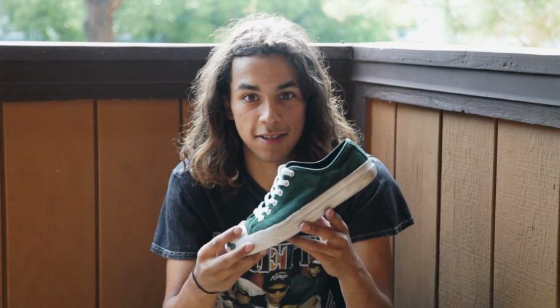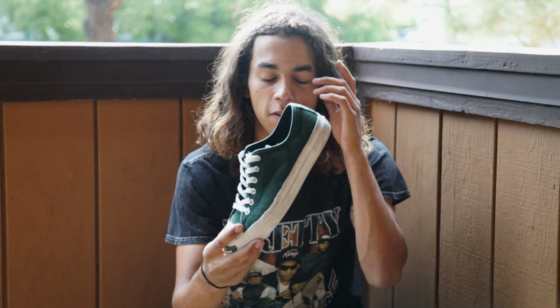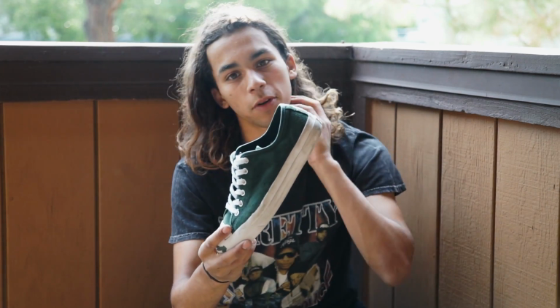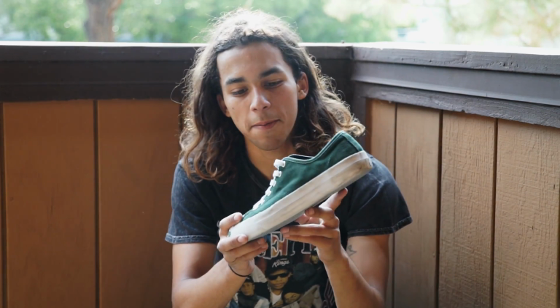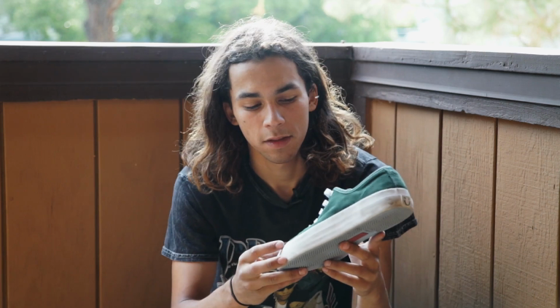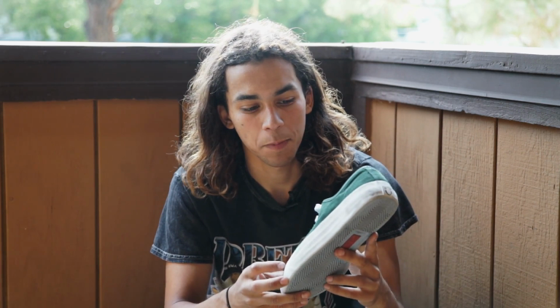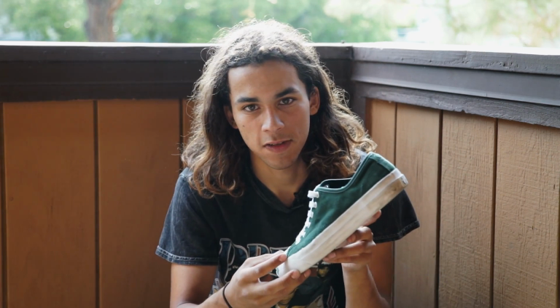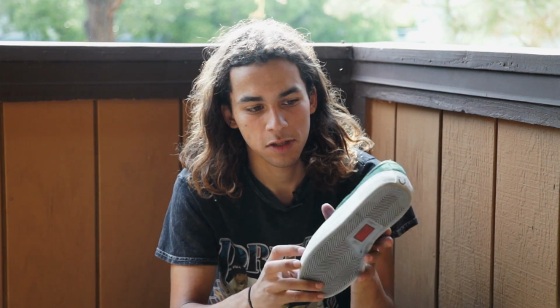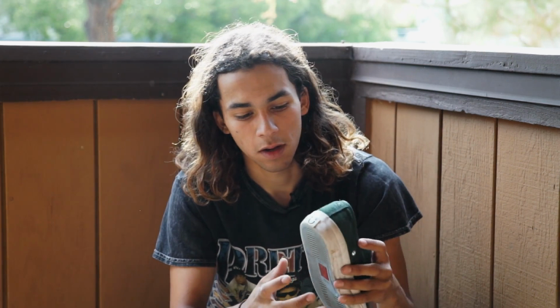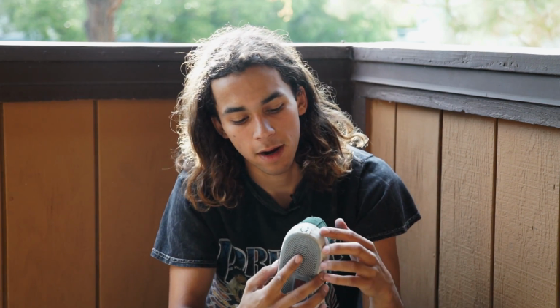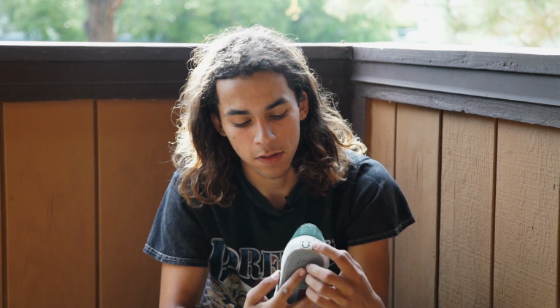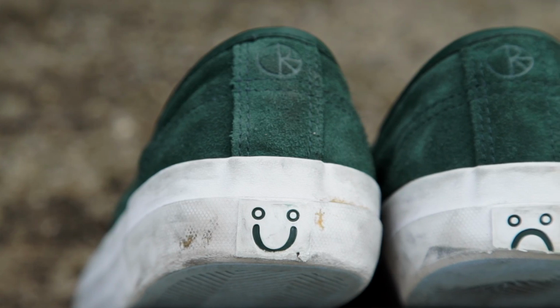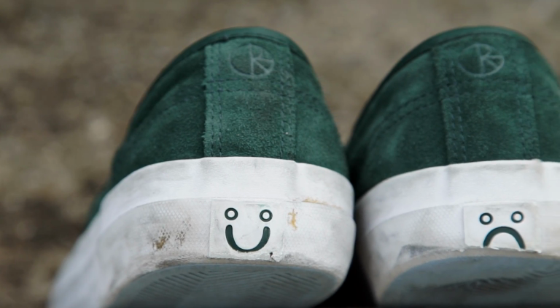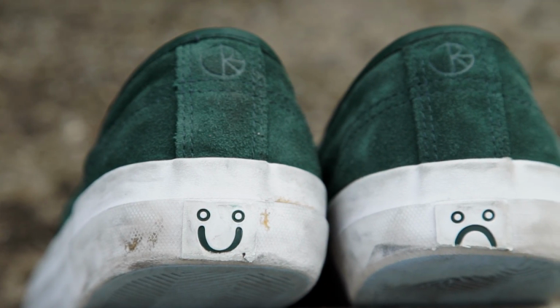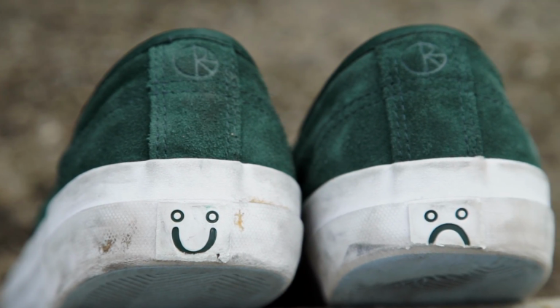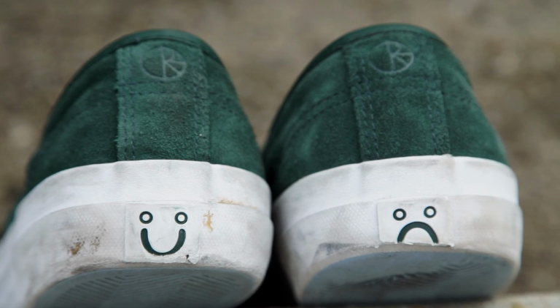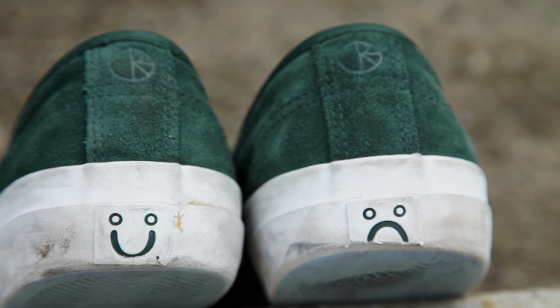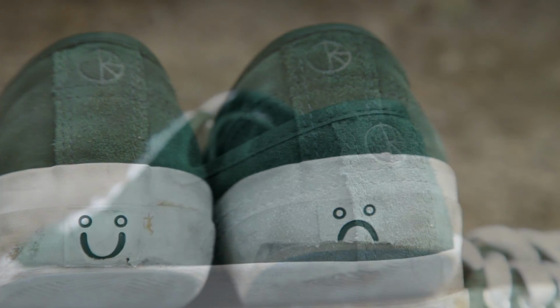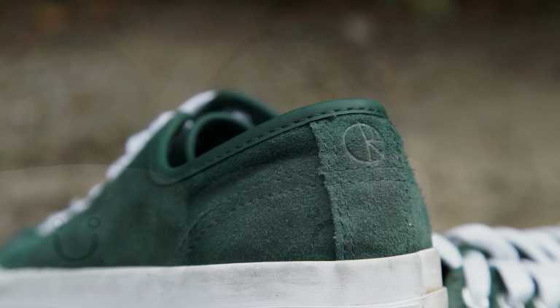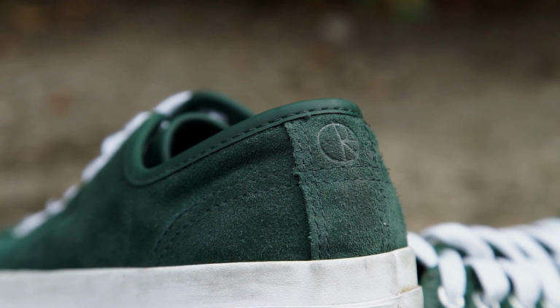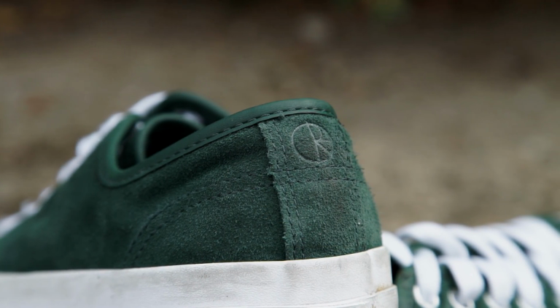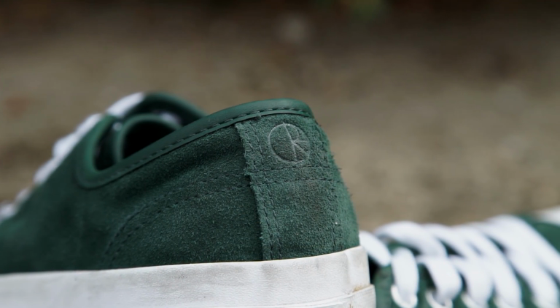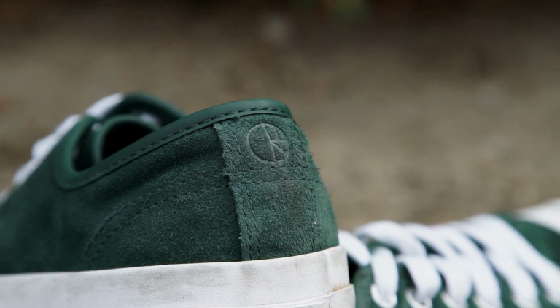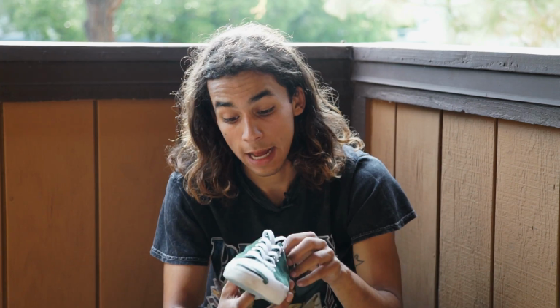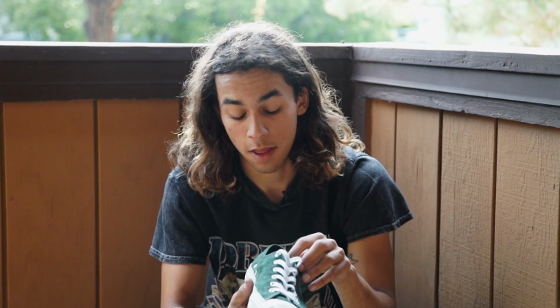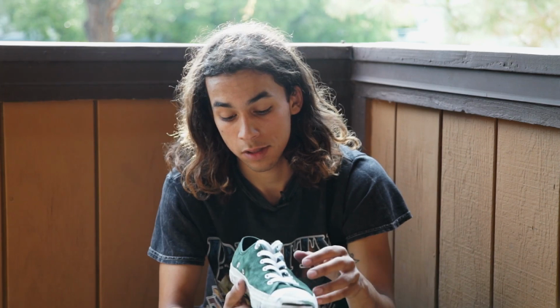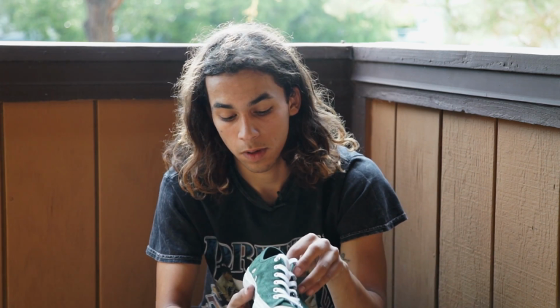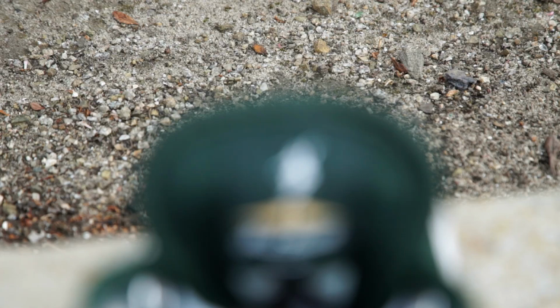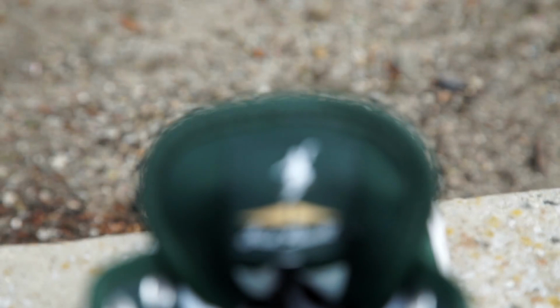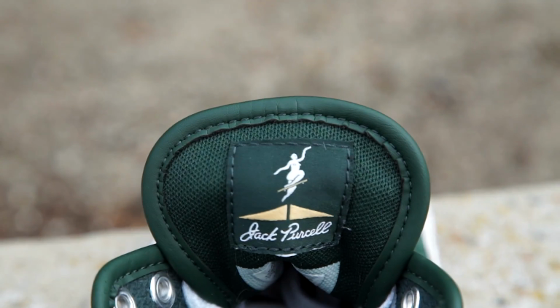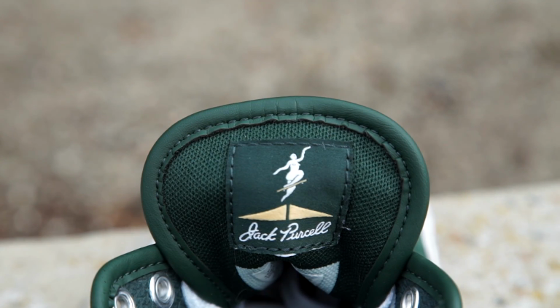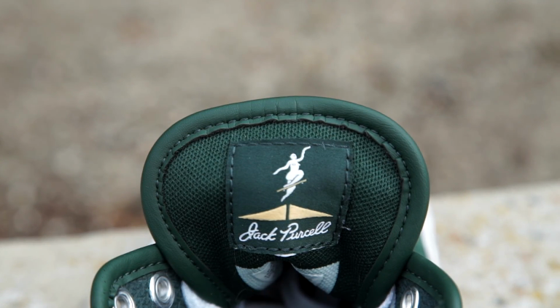Since this is a Converse and Polar collab, there's a lot of Polar accents on the shoe. On the back right here you're gonna see the happy and sad logo, which is a very common logo with Polar. You're also gonna see their main logo on the top of the heel. A cool accent on the shoe was some of Pontus Alv's artwork on the inside of the tongue.